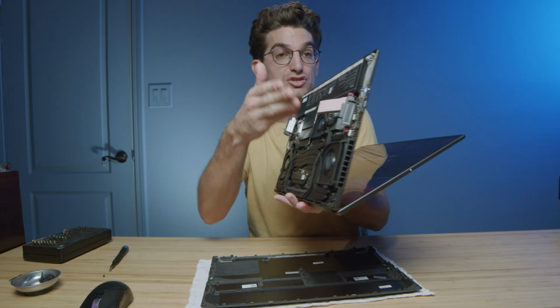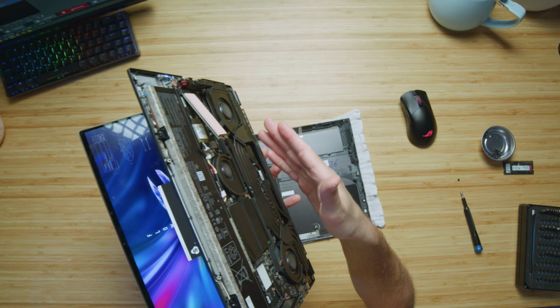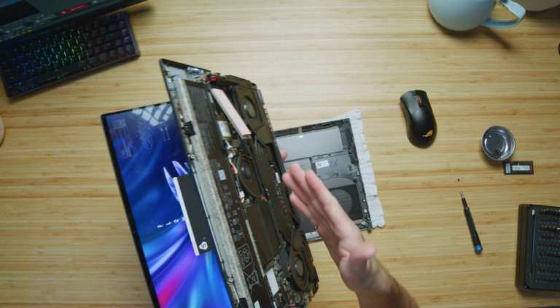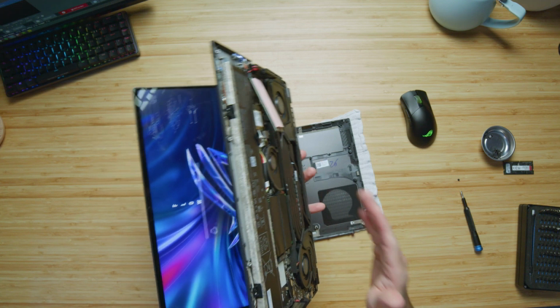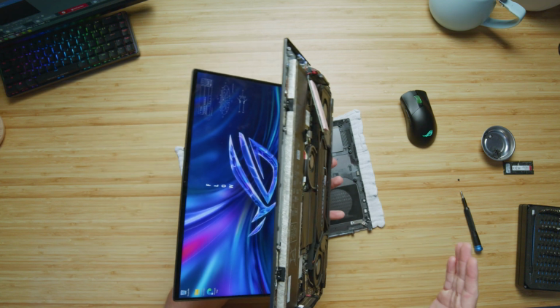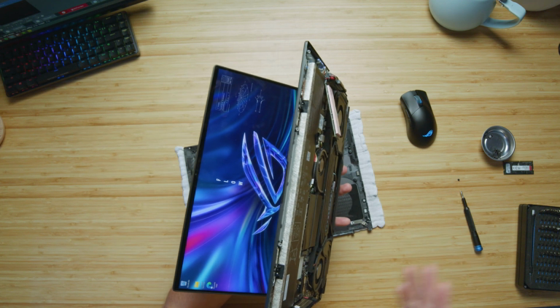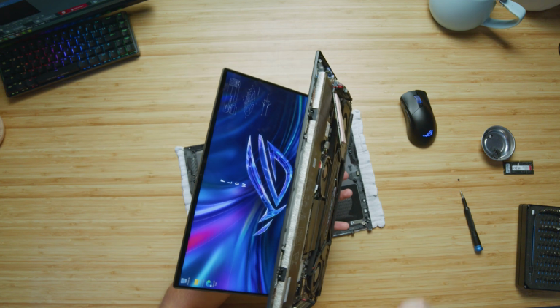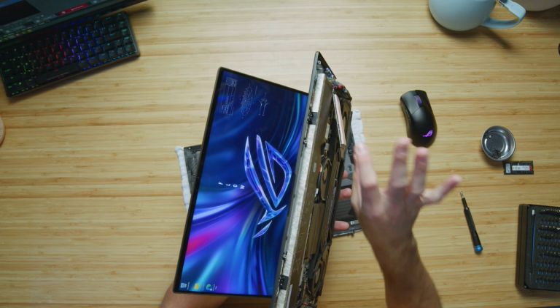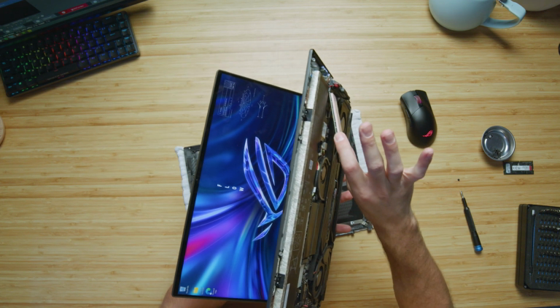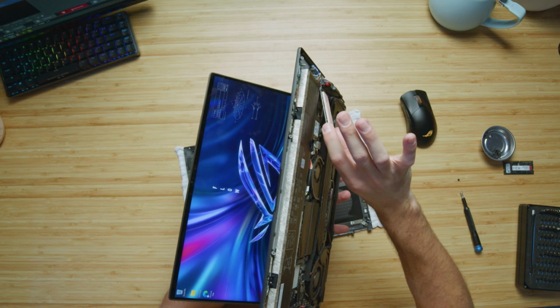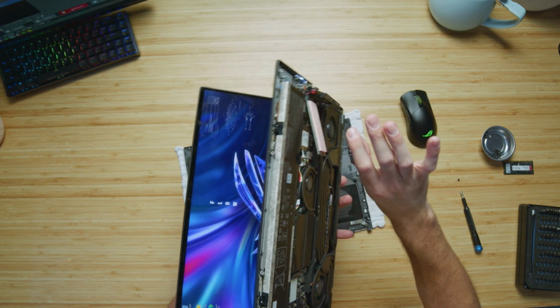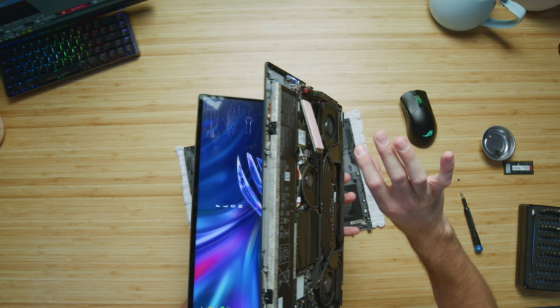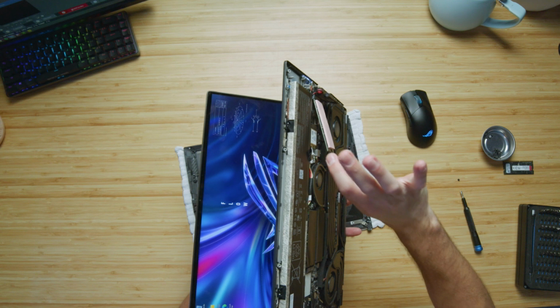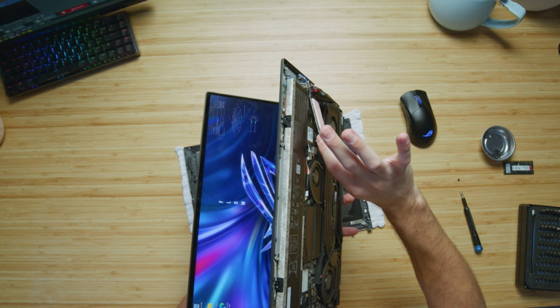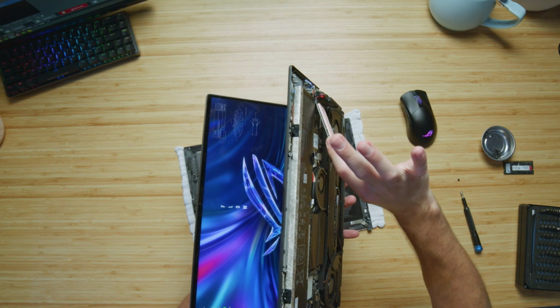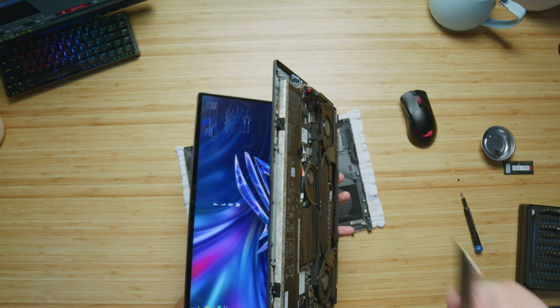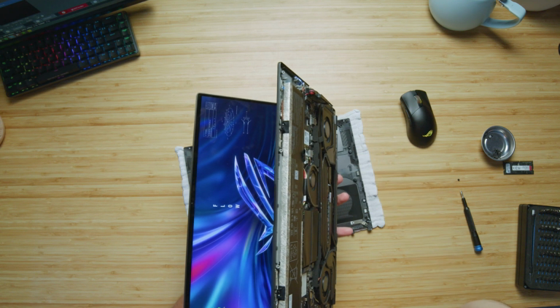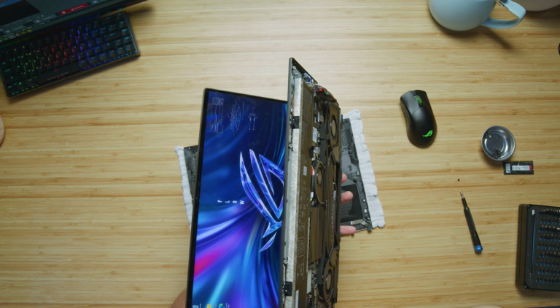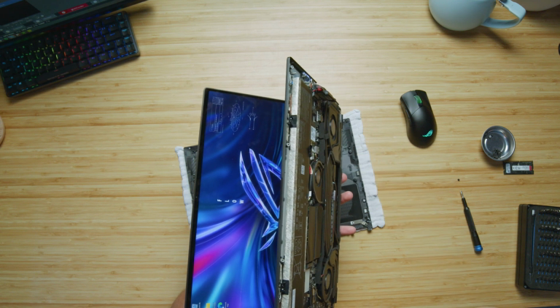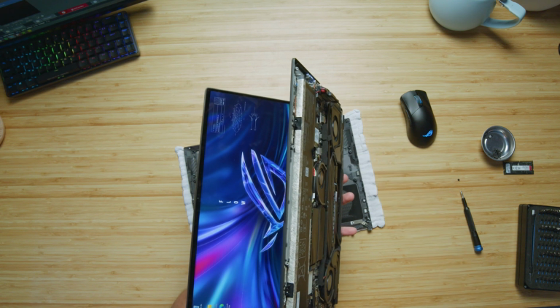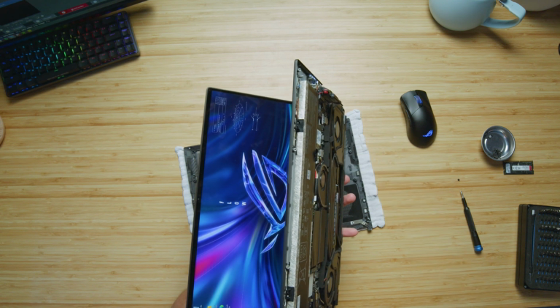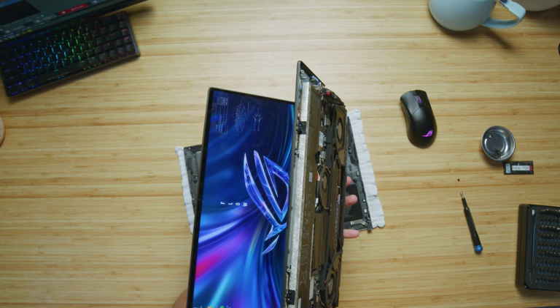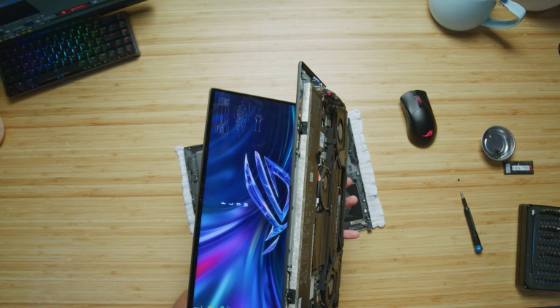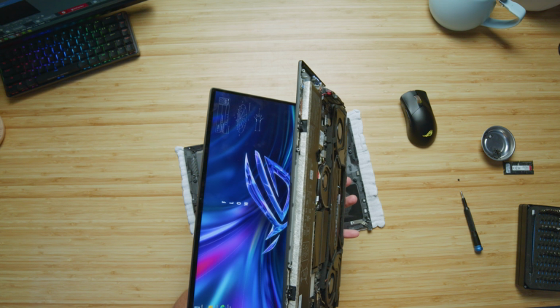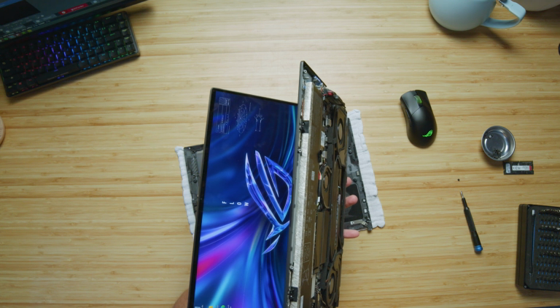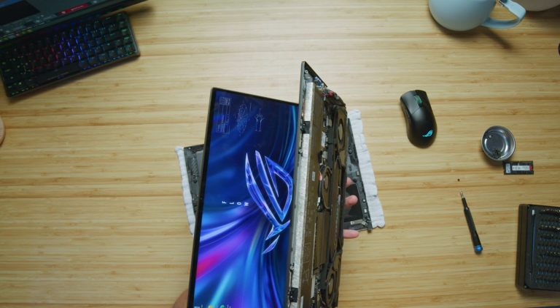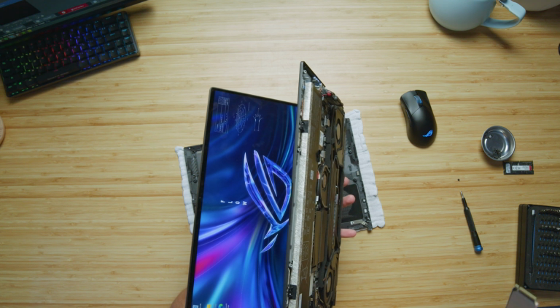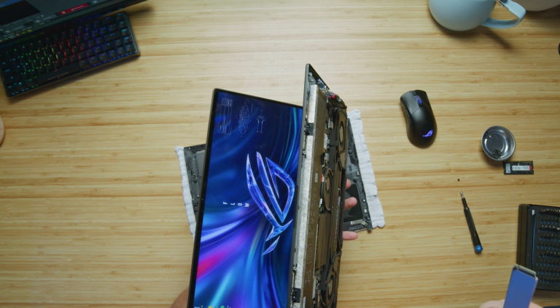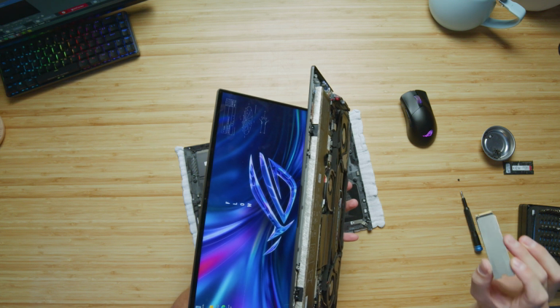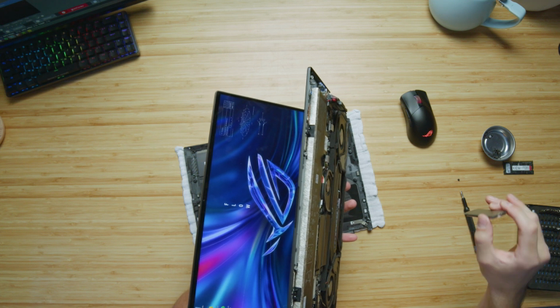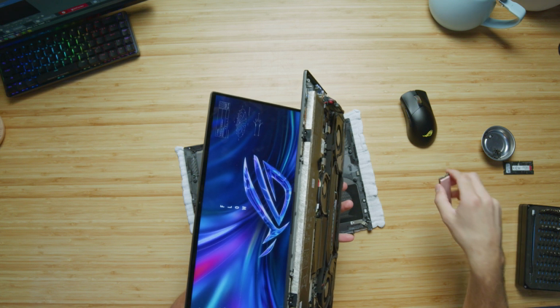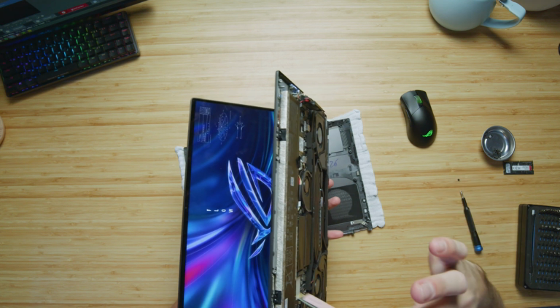All right, so as you can see, the hard drive is hanging out and the computer is still on. Let's go ahead and pull it out and see what happens. So far, nothing. Hard drive is out.